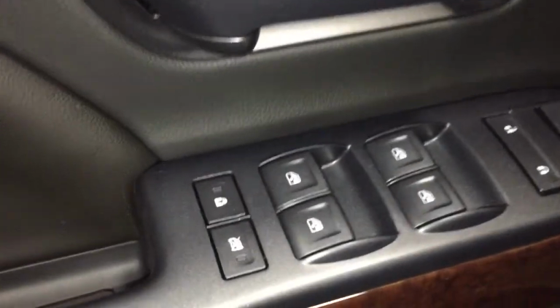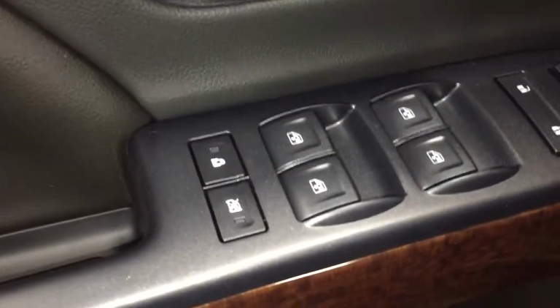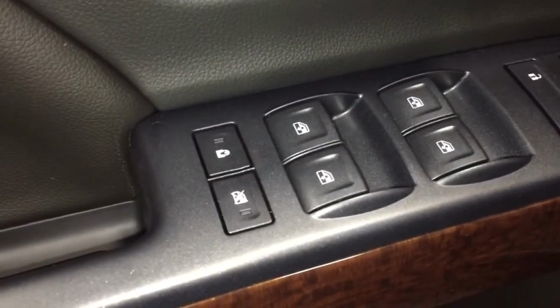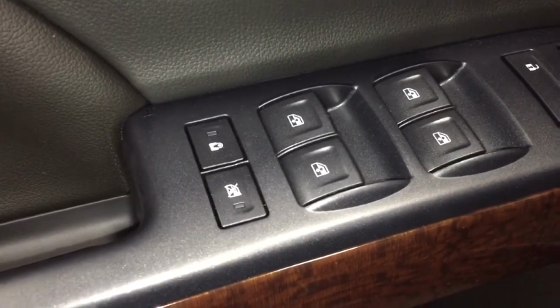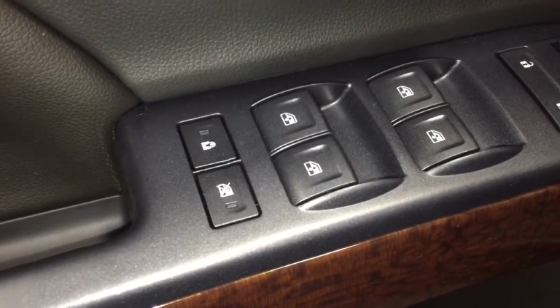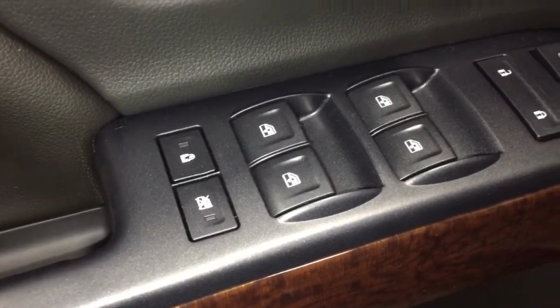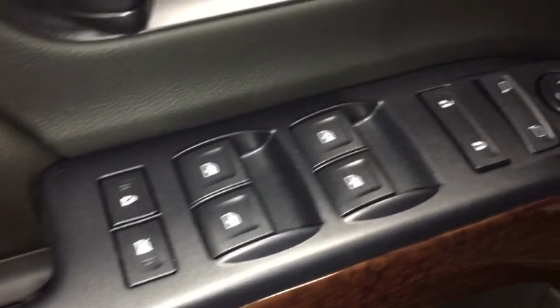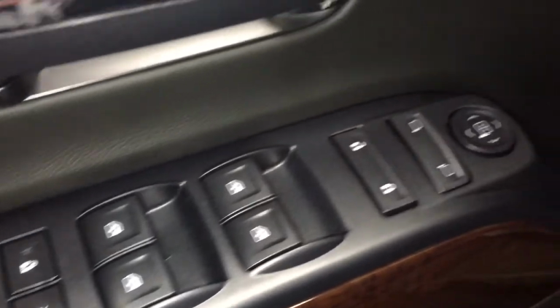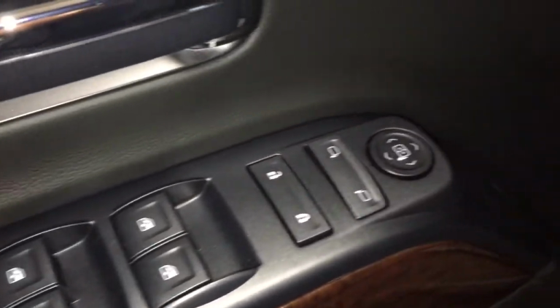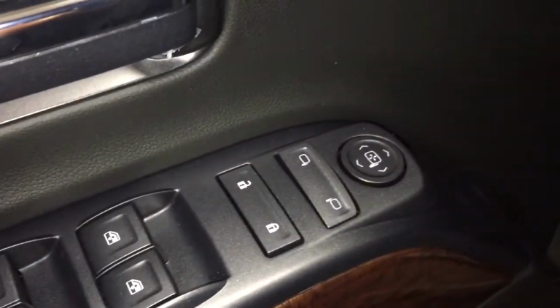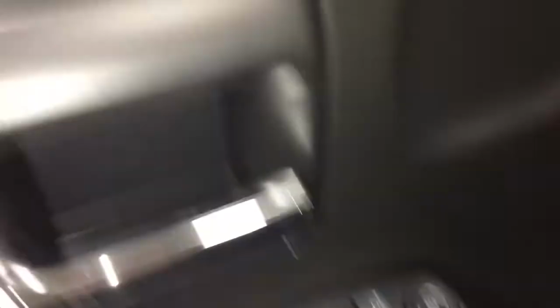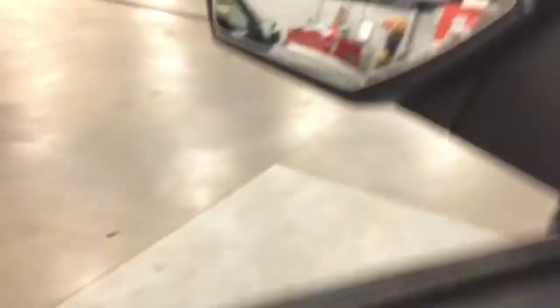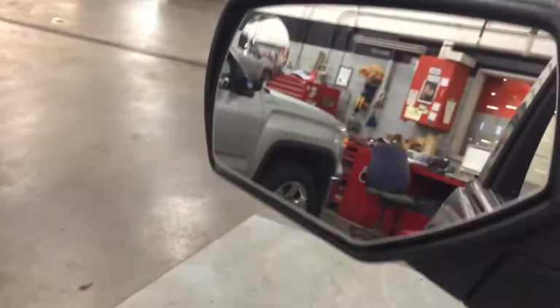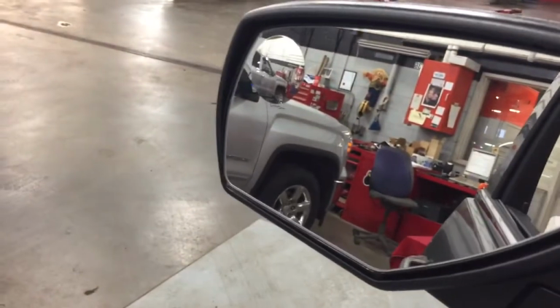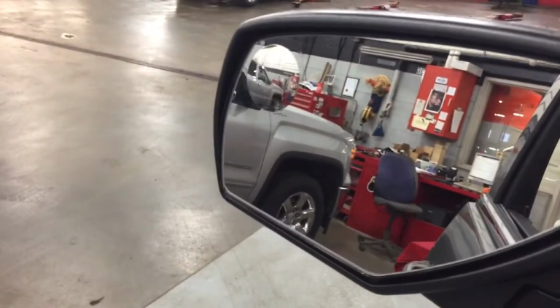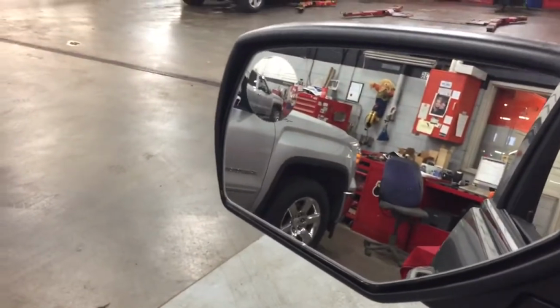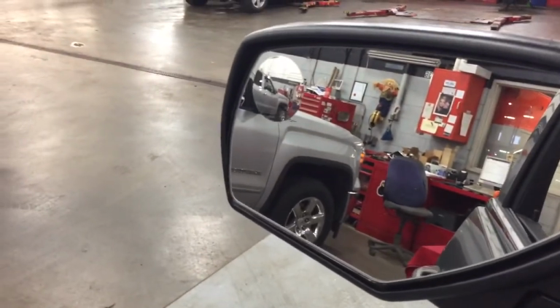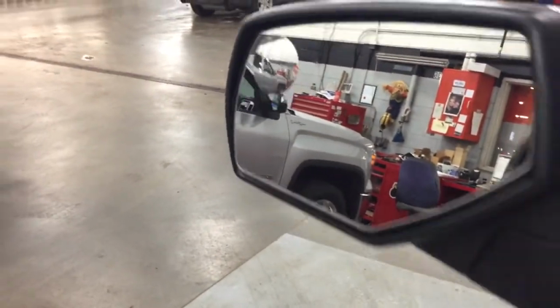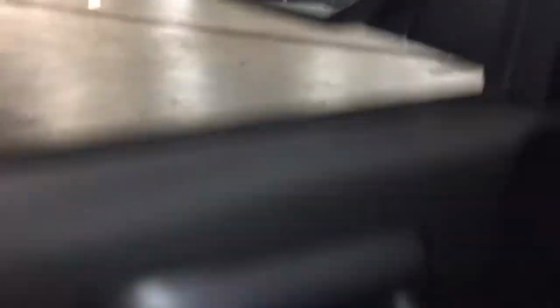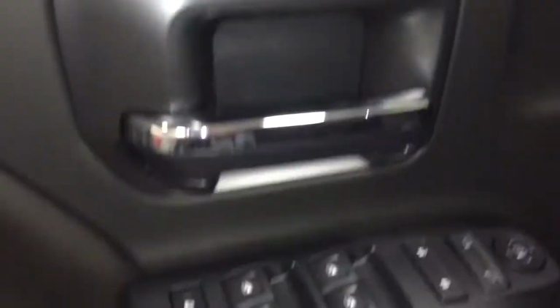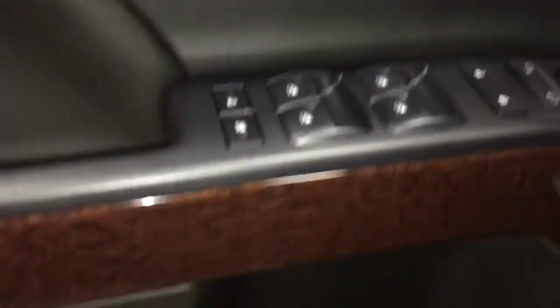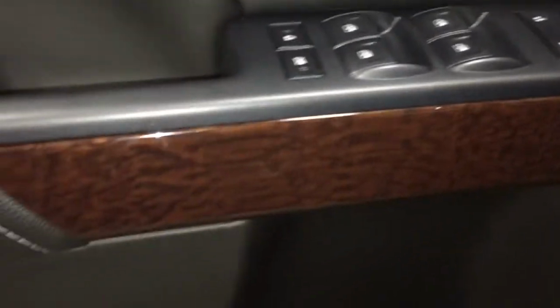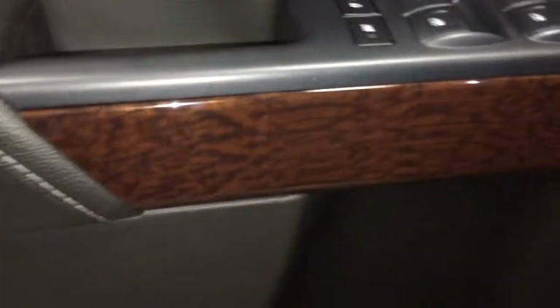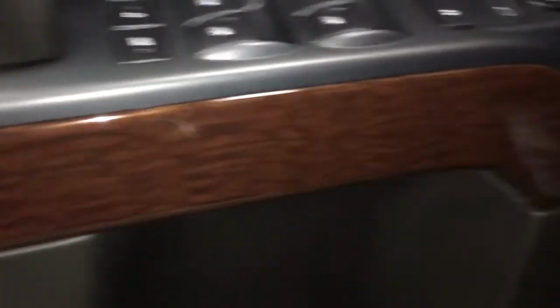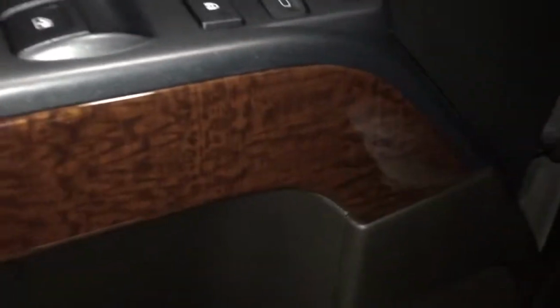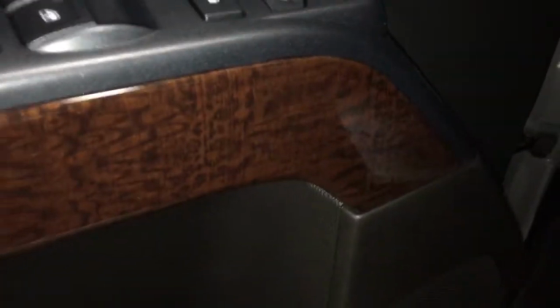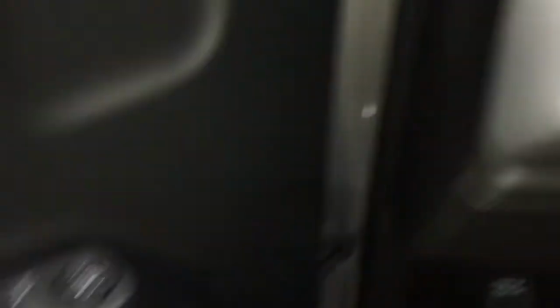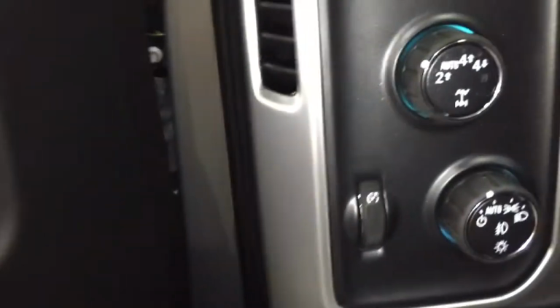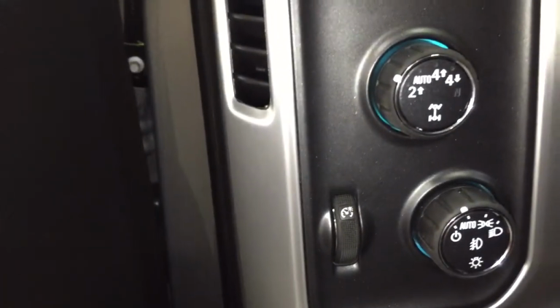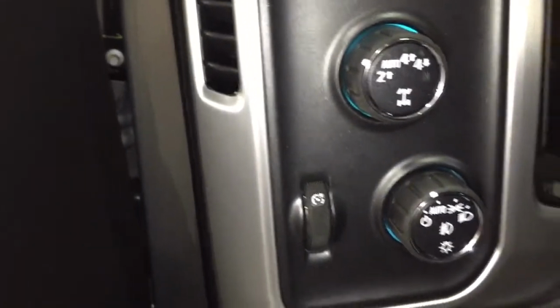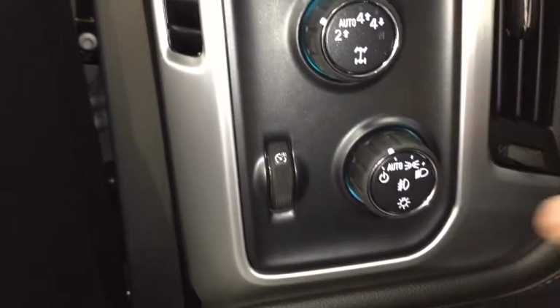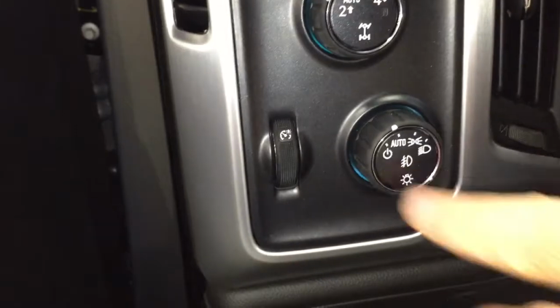On the inside, you're going to find power windows, power locks, and power mirrors. You've also got a spotter mirror over here on the driver's side. Heated mirrors as well, and you've got that nice wood-grain trim throughout. Four-wheel drive selector and lights.